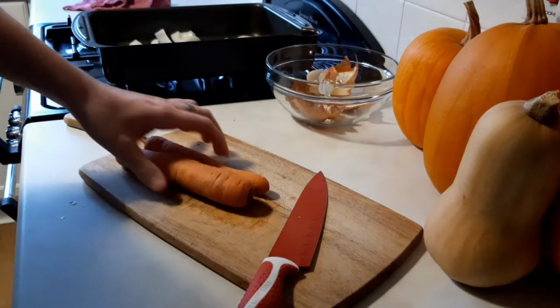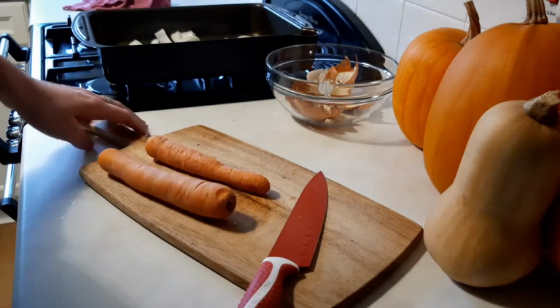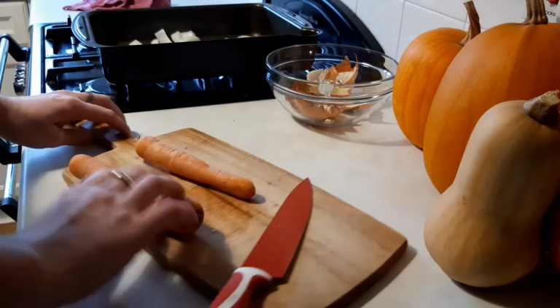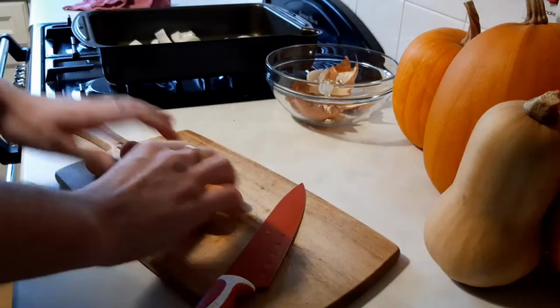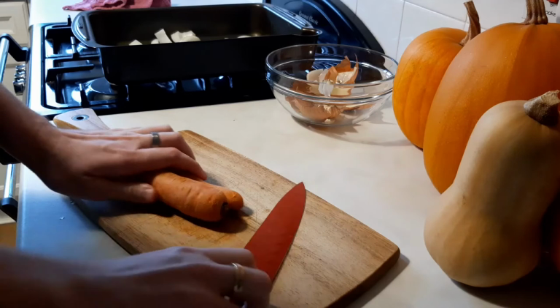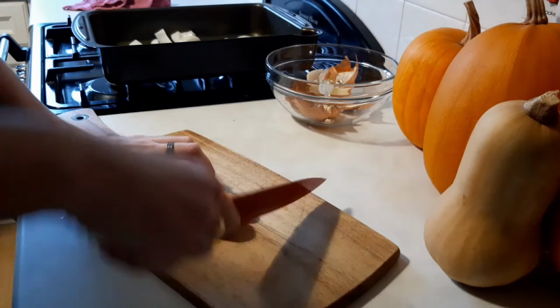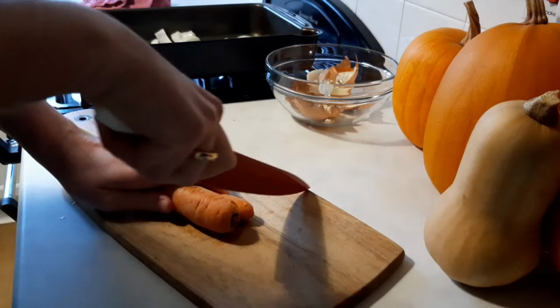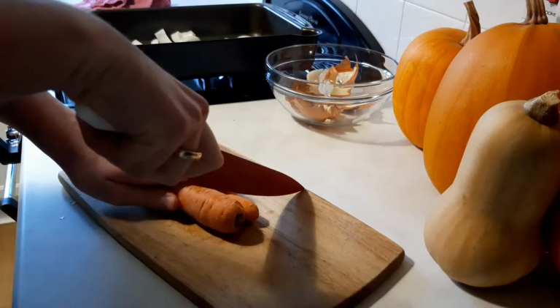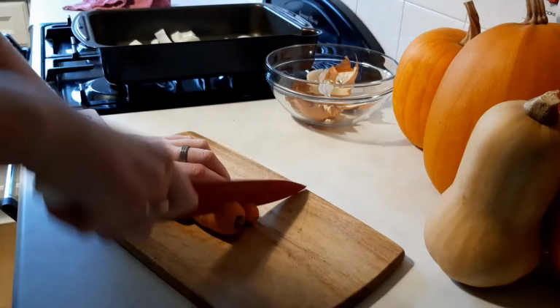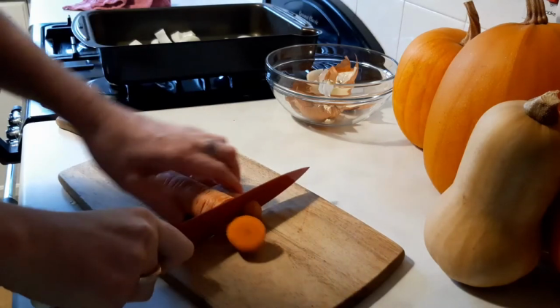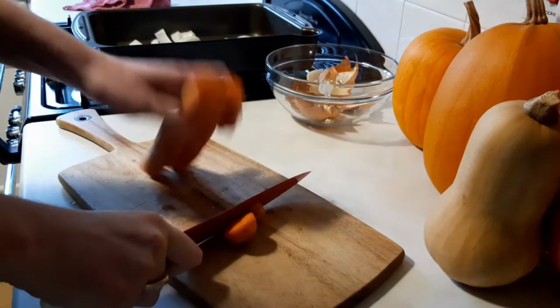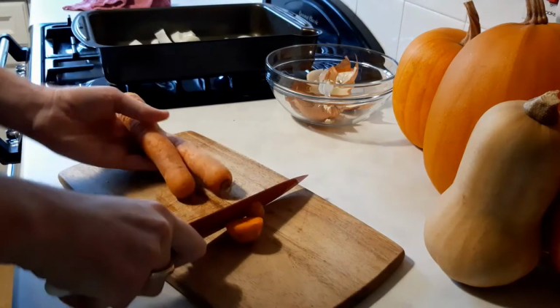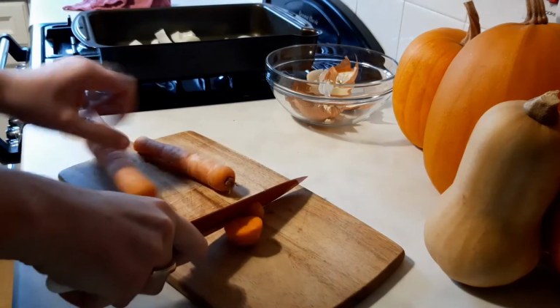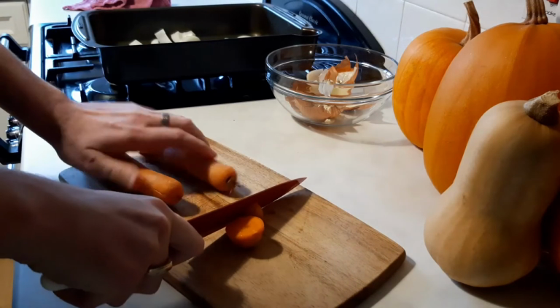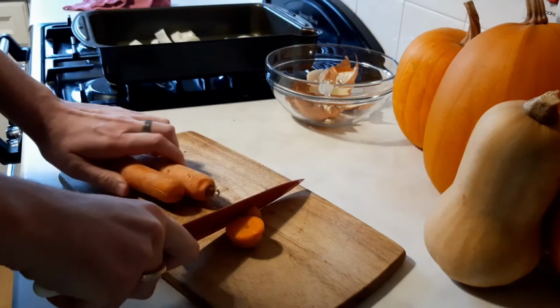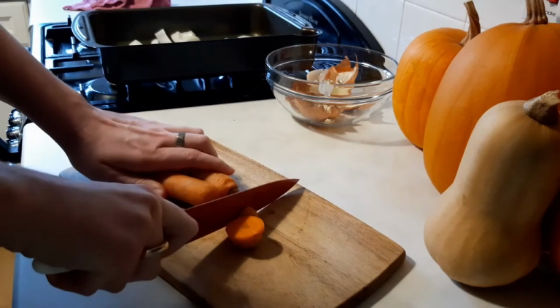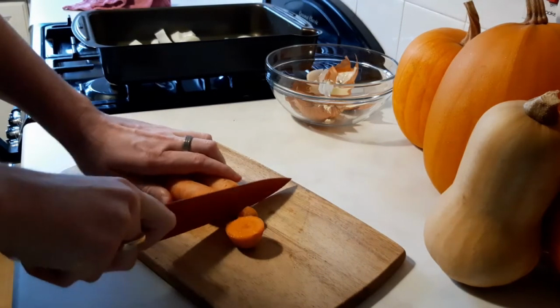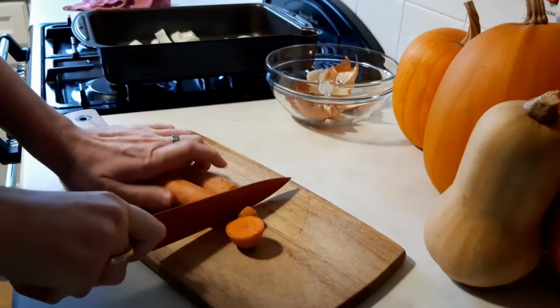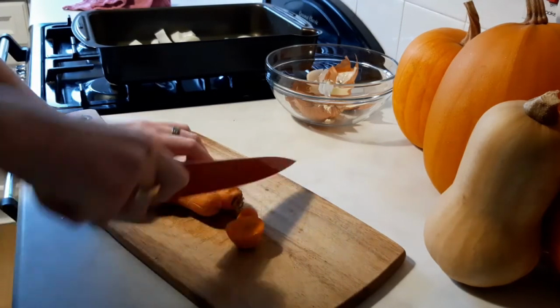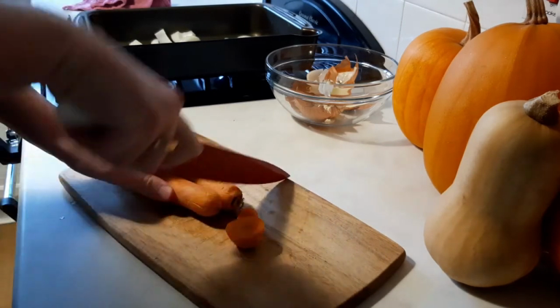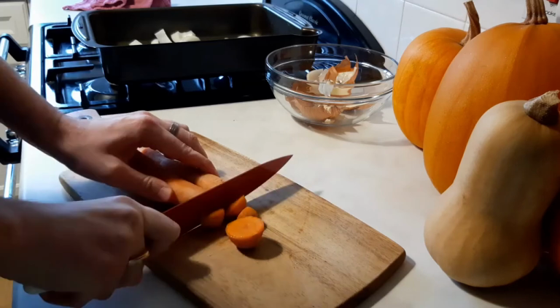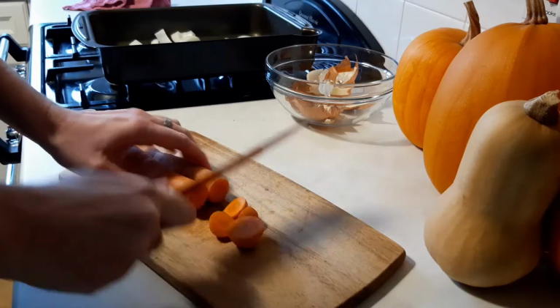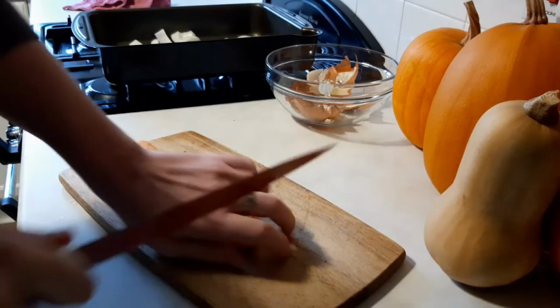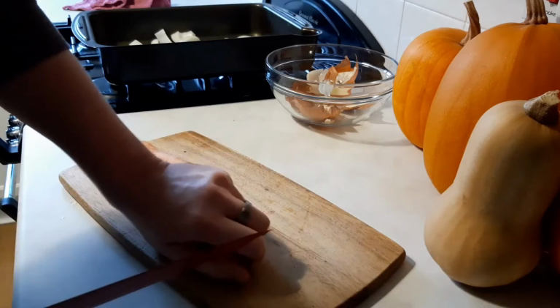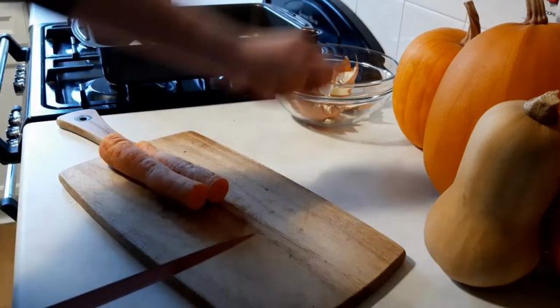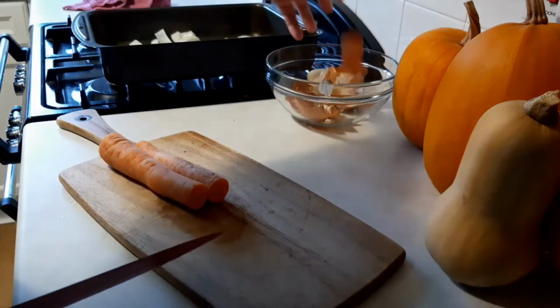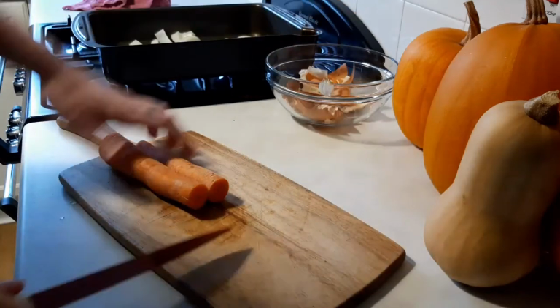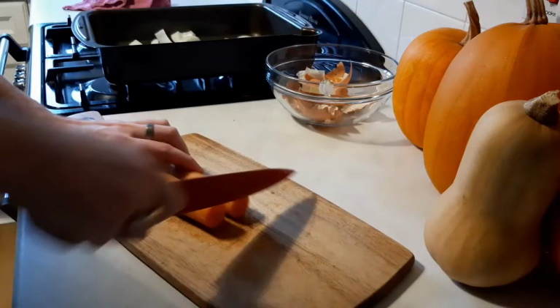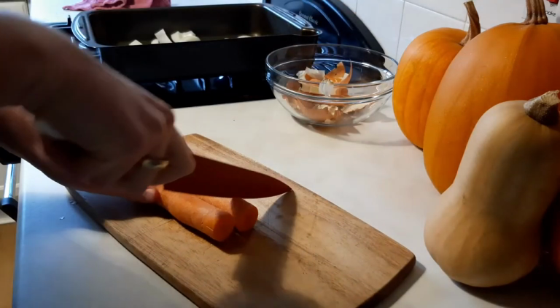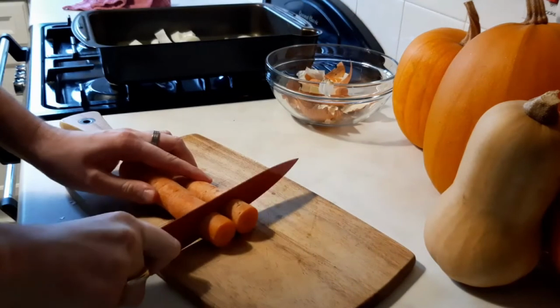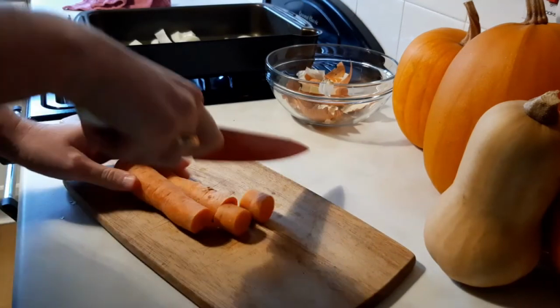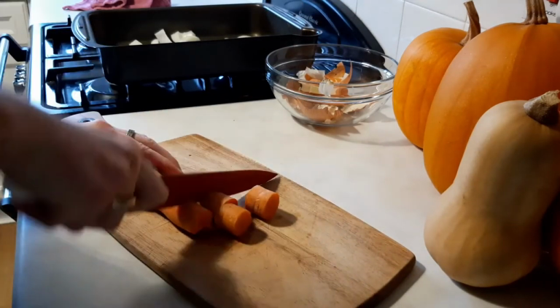Grab a couple of large carrots — homegrown ones would be perfect in this recipe as they'll add plenty of sweetness. Don't bother peeling them, just take off the ends and roughly chop them up.